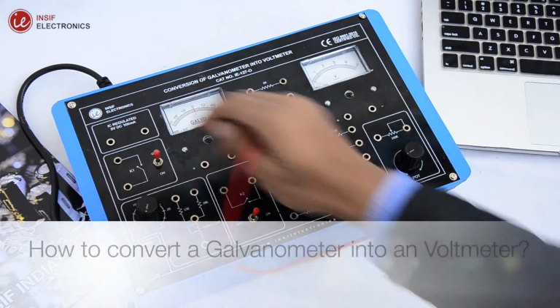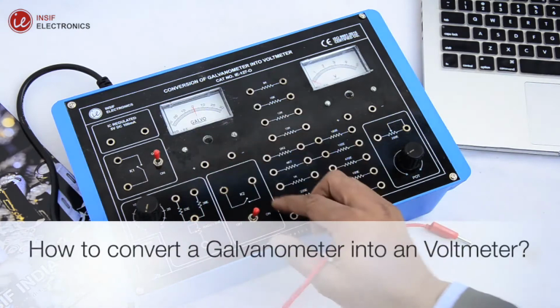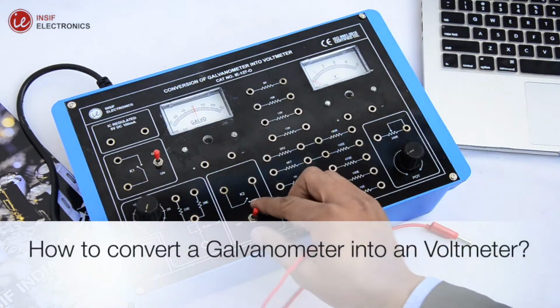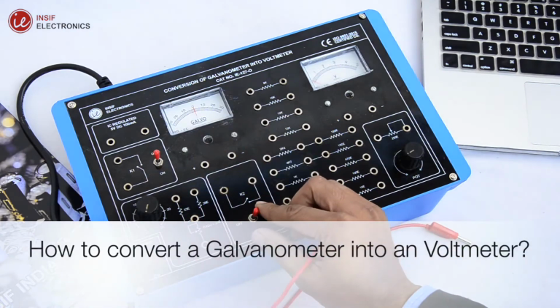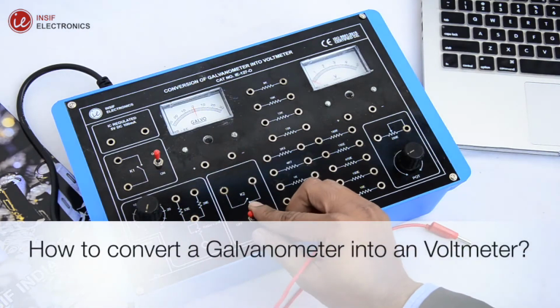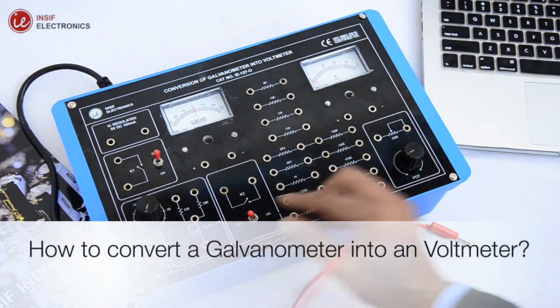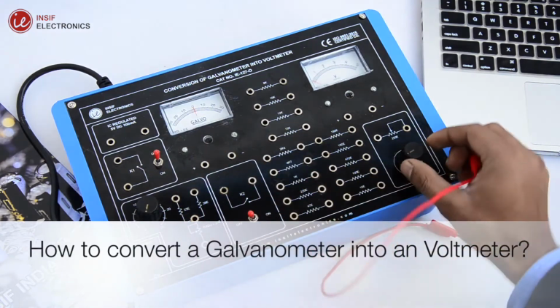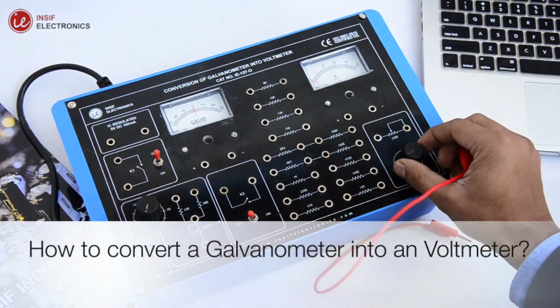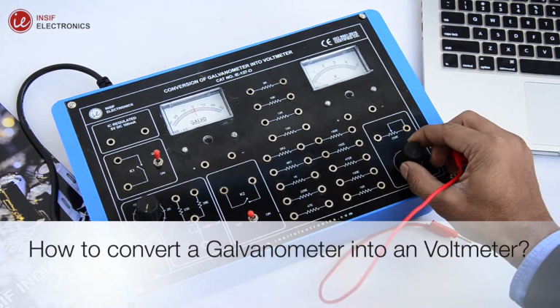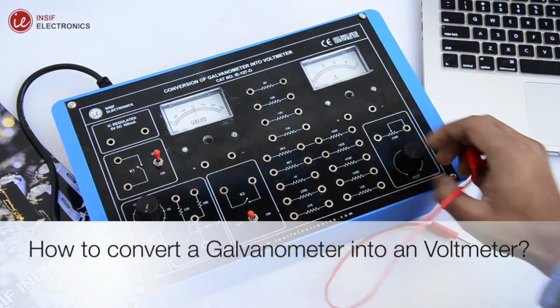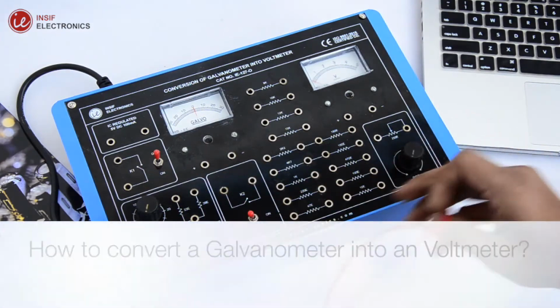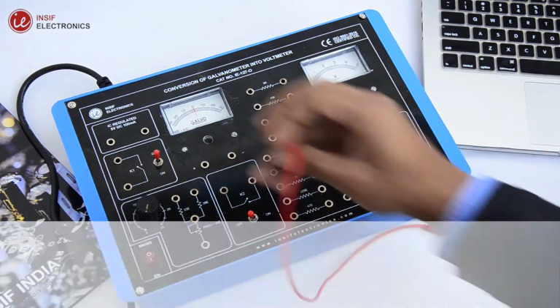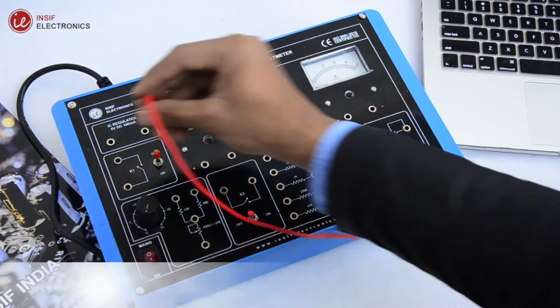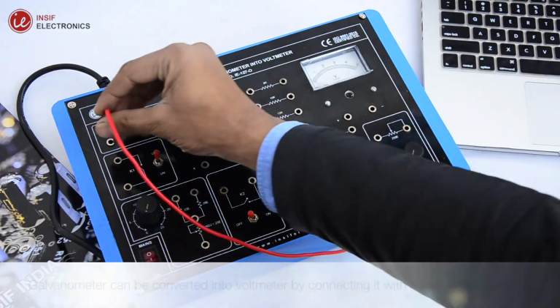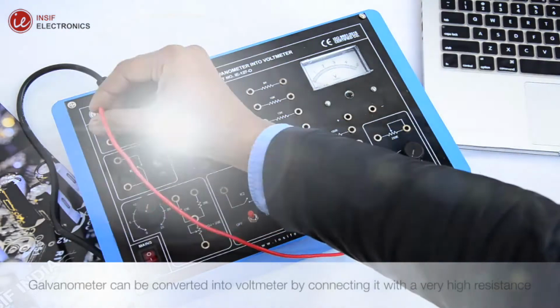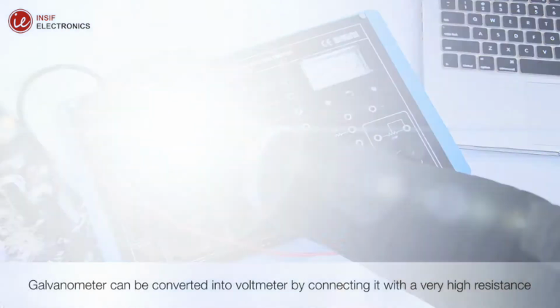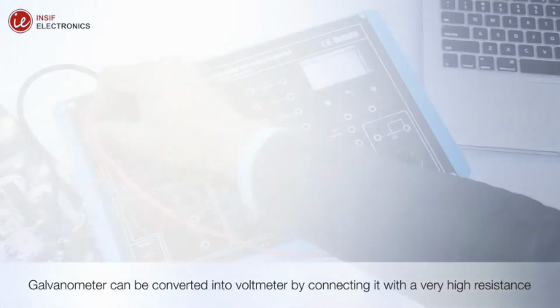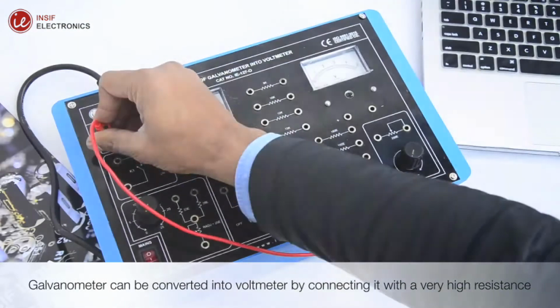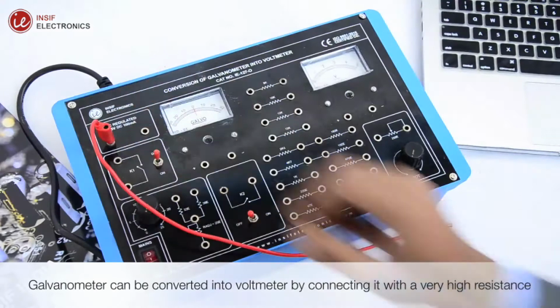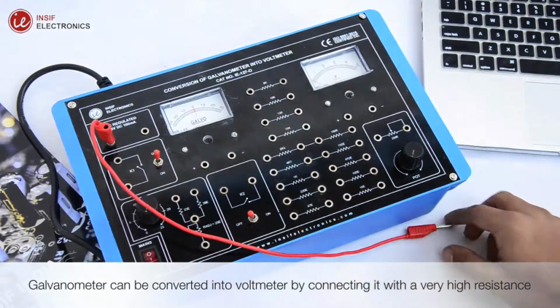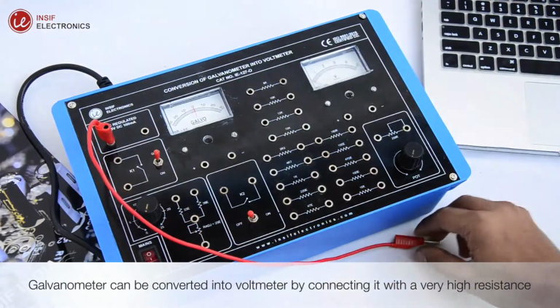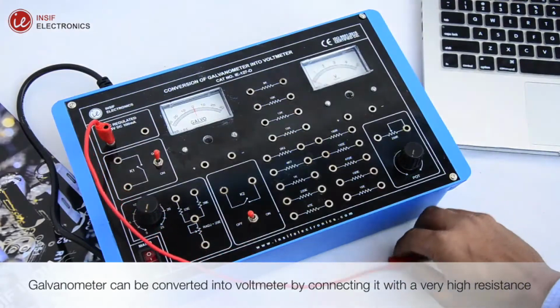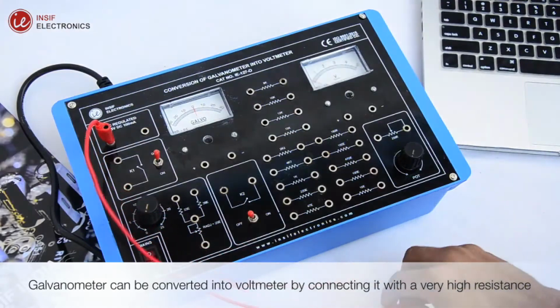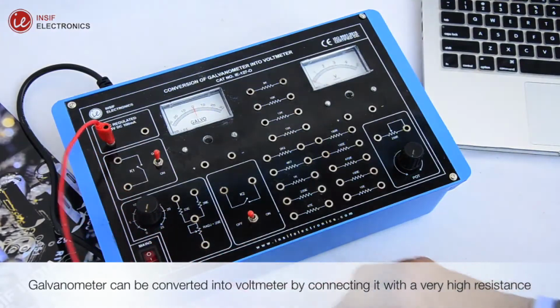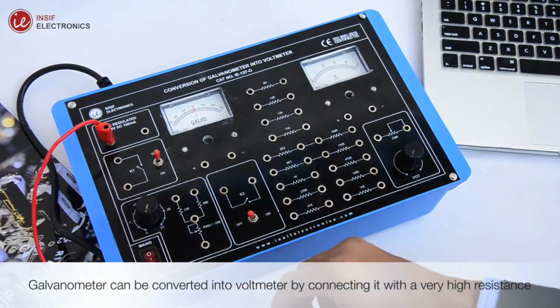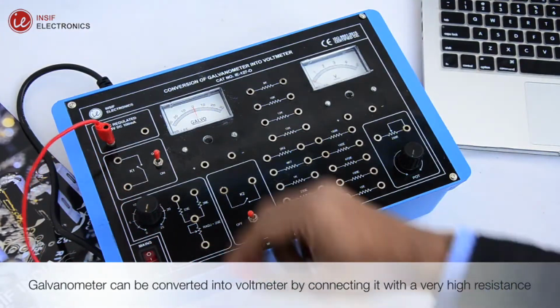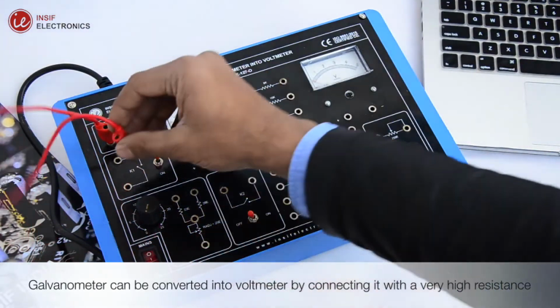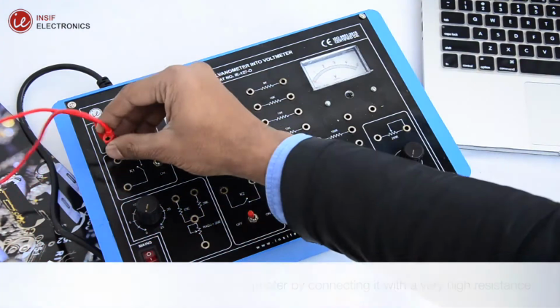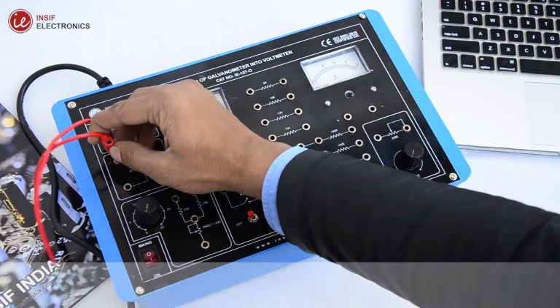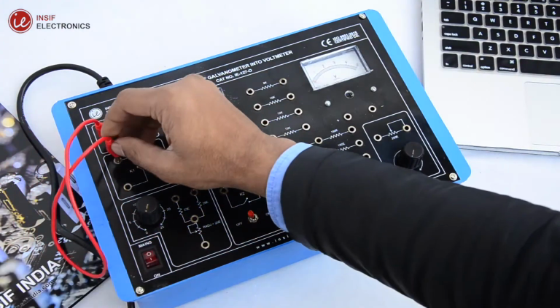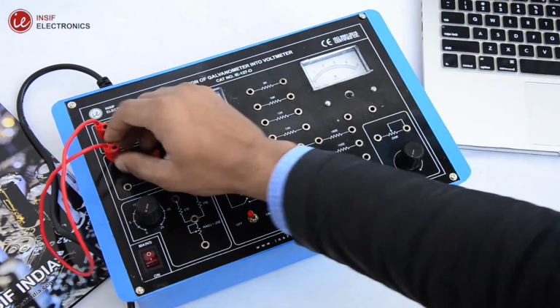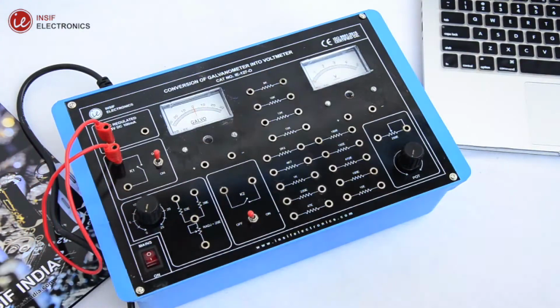How to convert a galvanometer into a voltmeter: a galvanometer can be converted into a voltmeter by connecting it with a very high resistance in series.